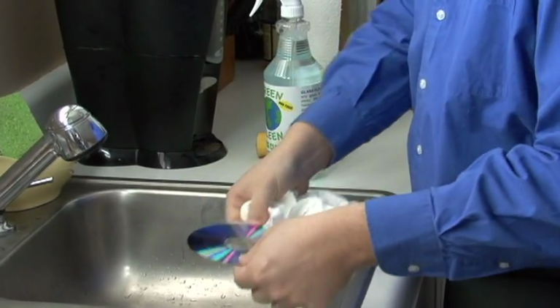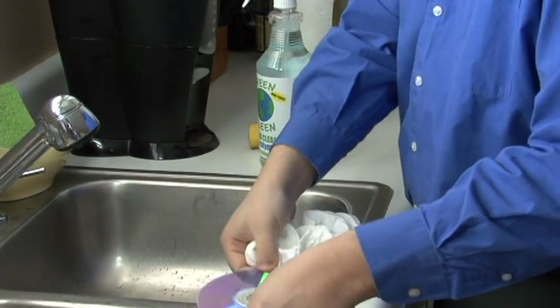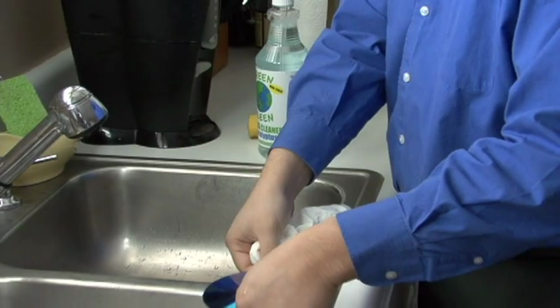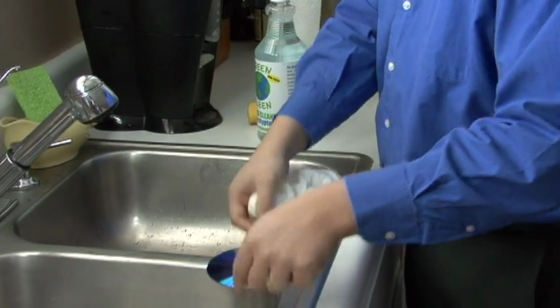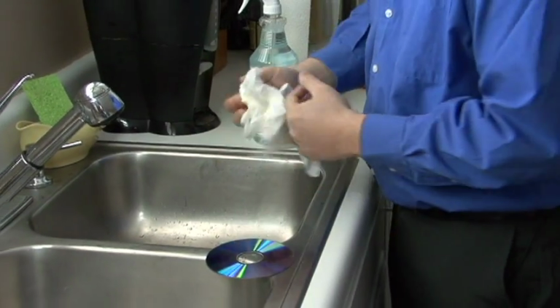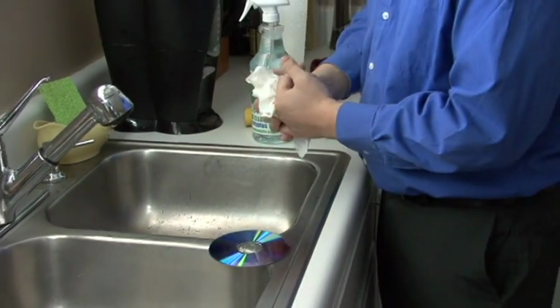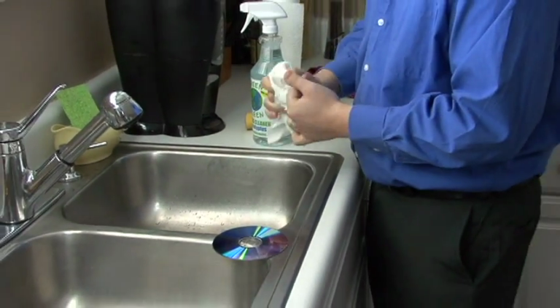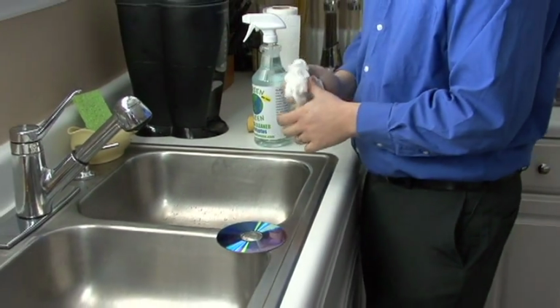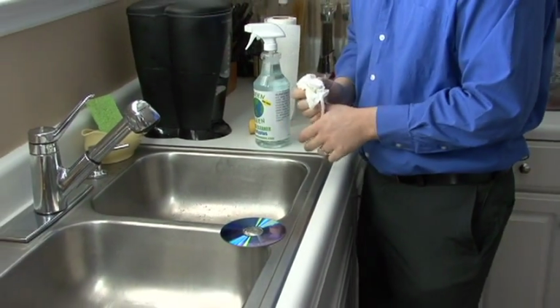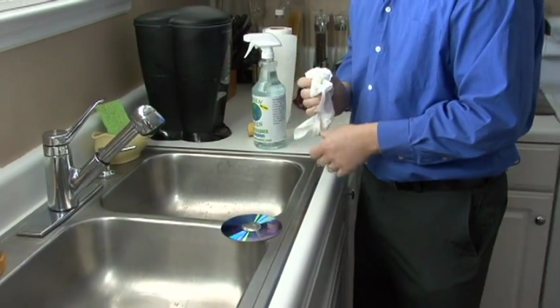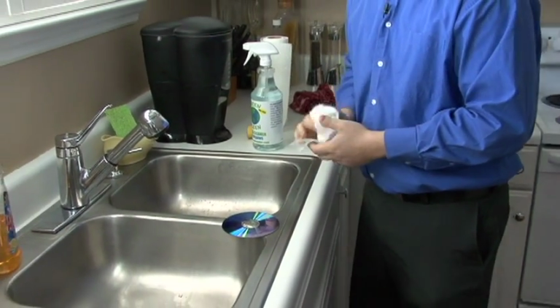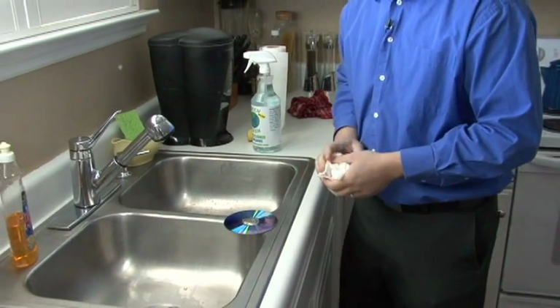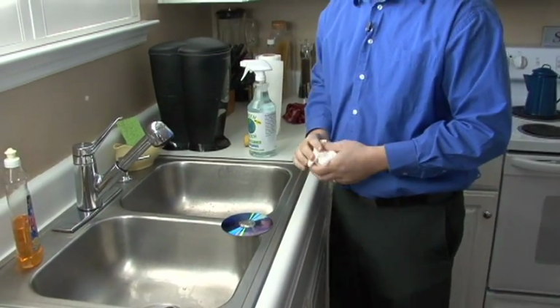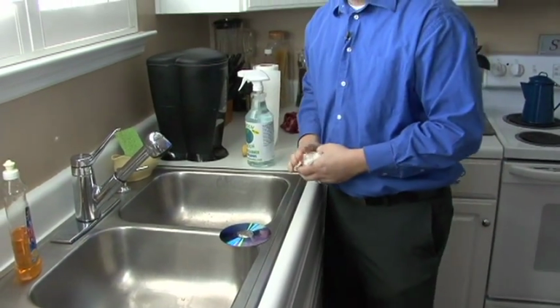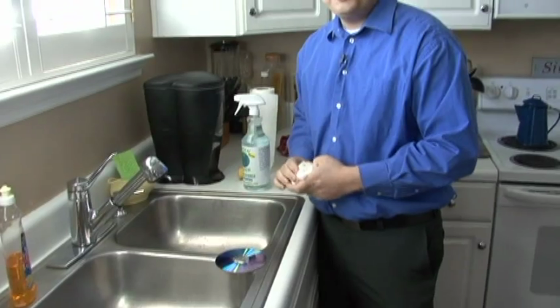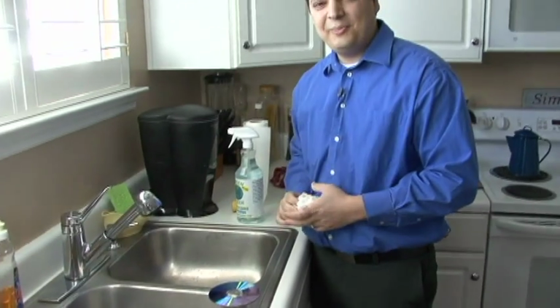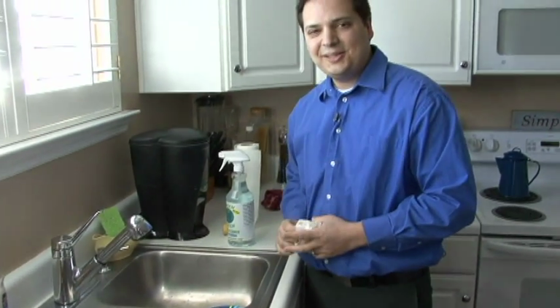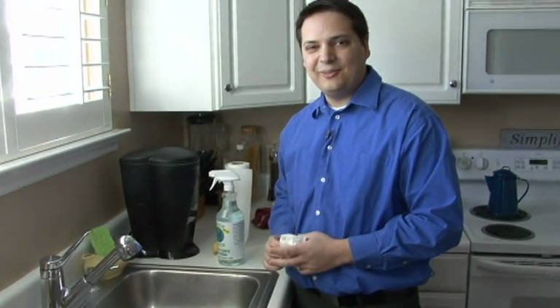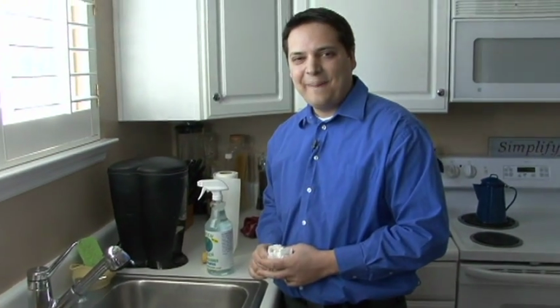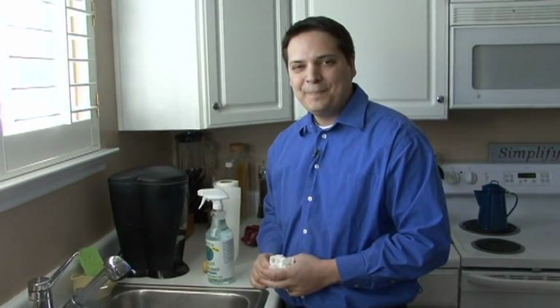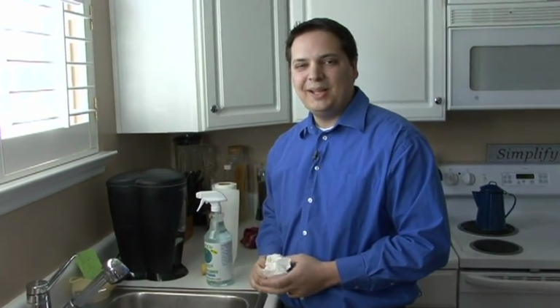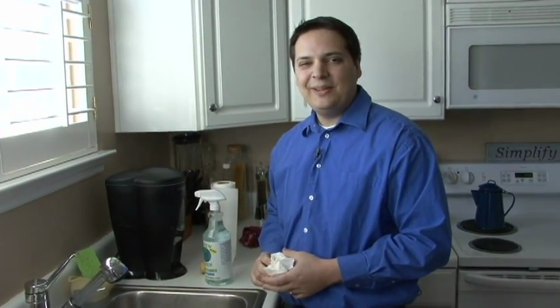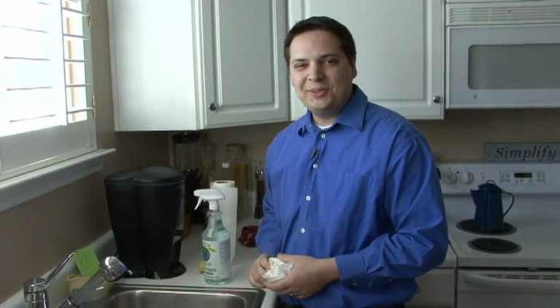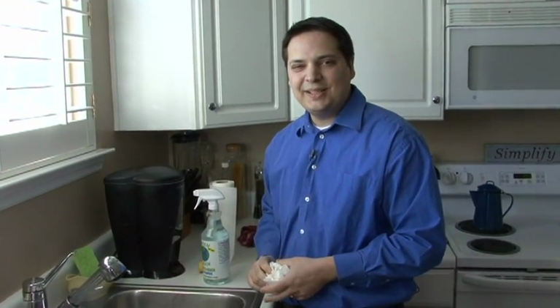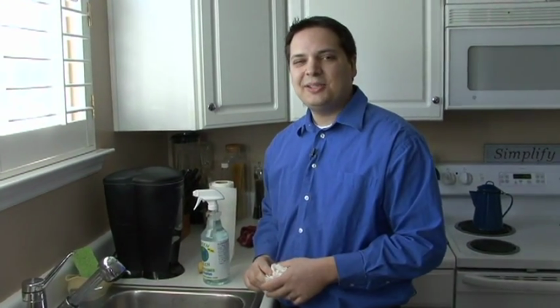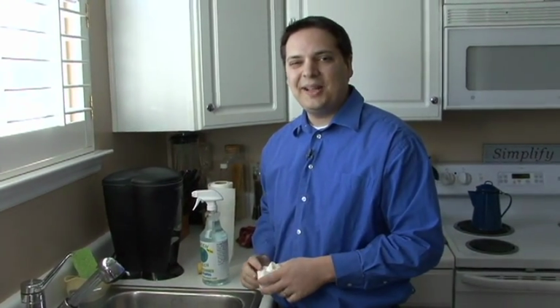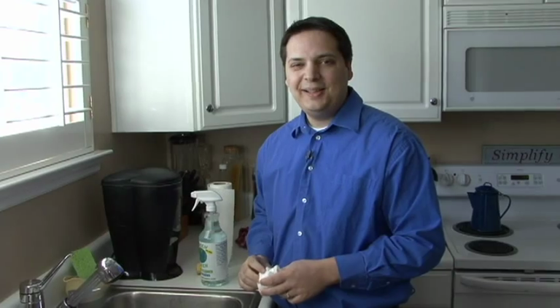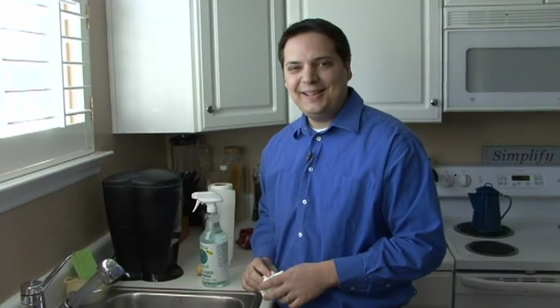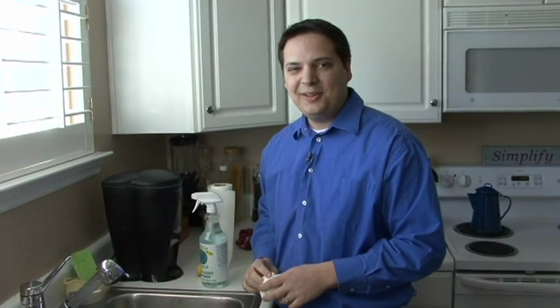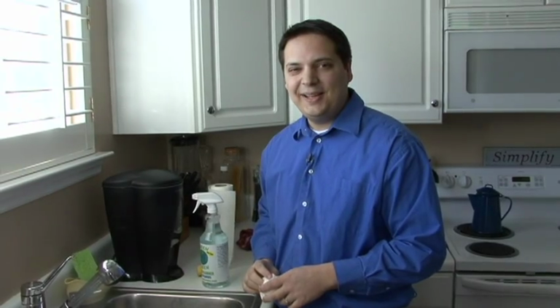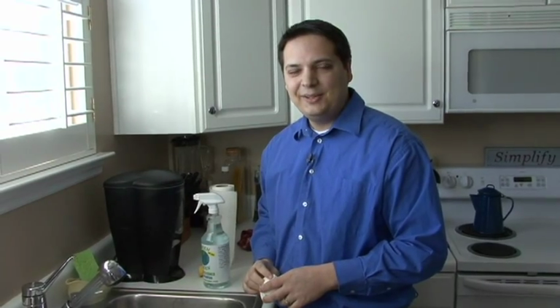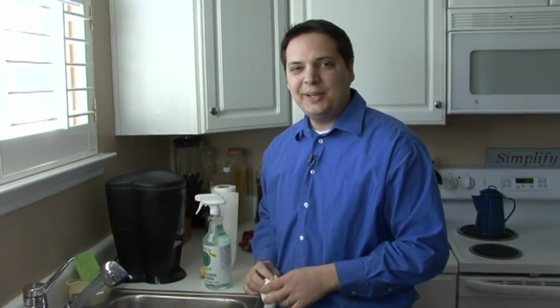Let's set that there to dry for about an hour. And once we're done it should read a whole lot better now with a good polished surface. My name is Dave Andrews and I've just showed you how to clean a CD or DVD using a banana.